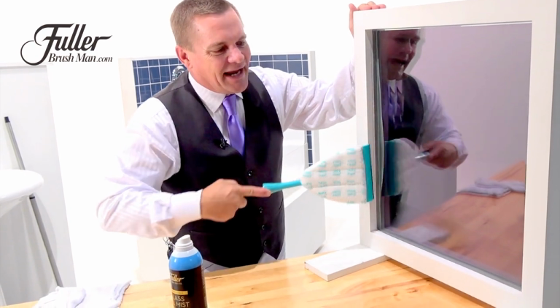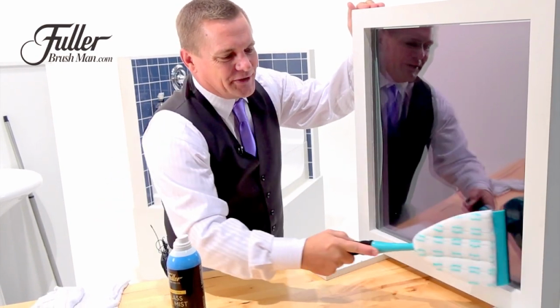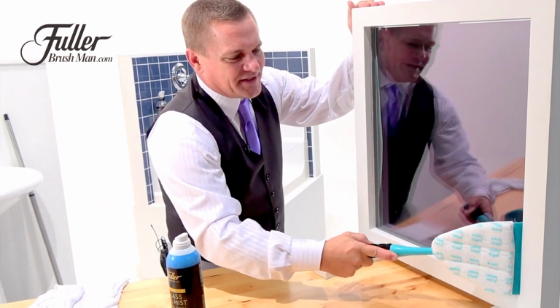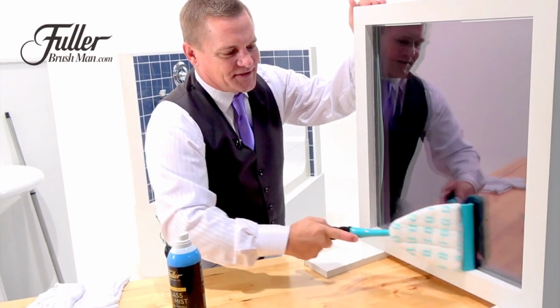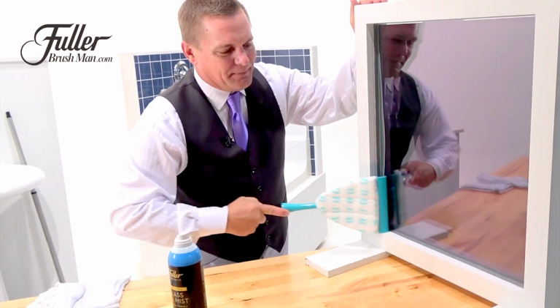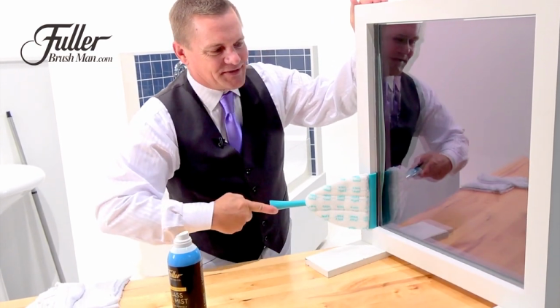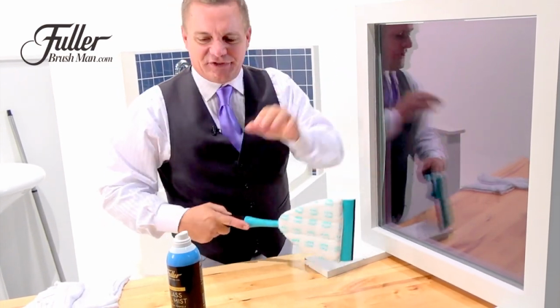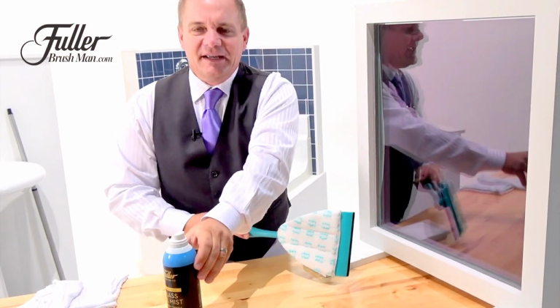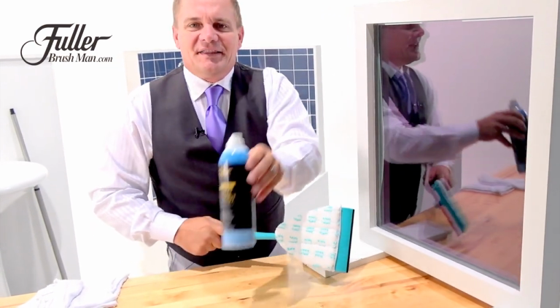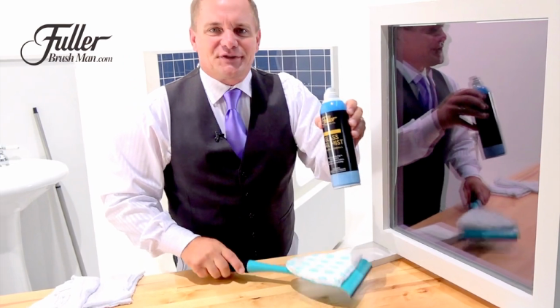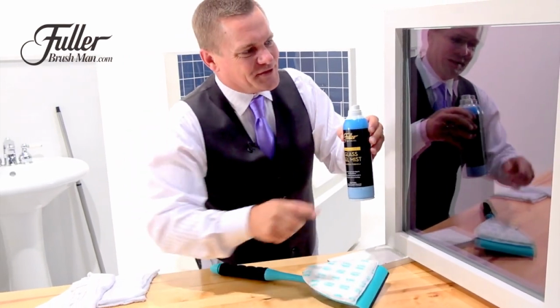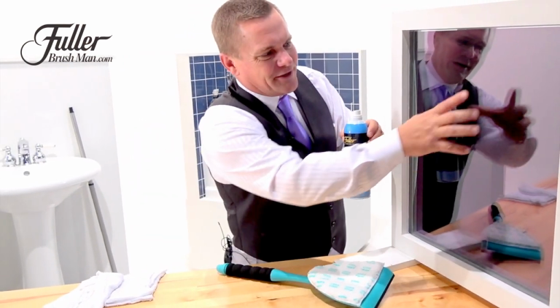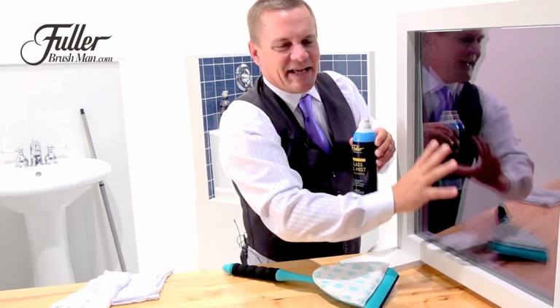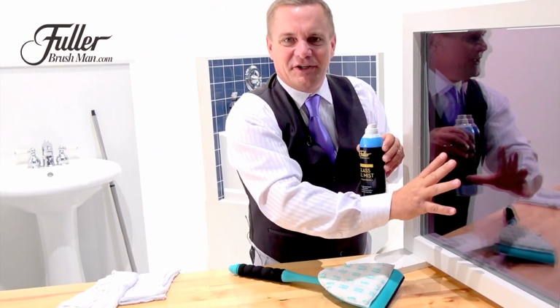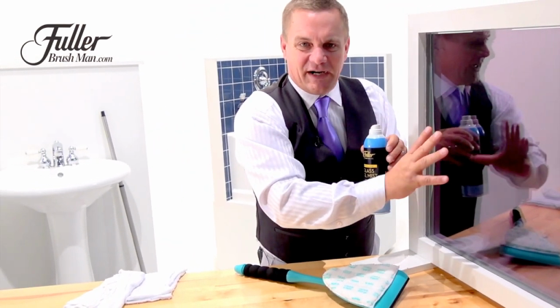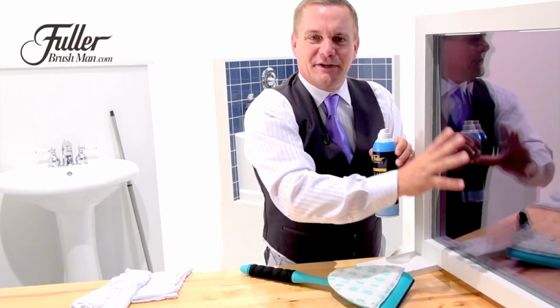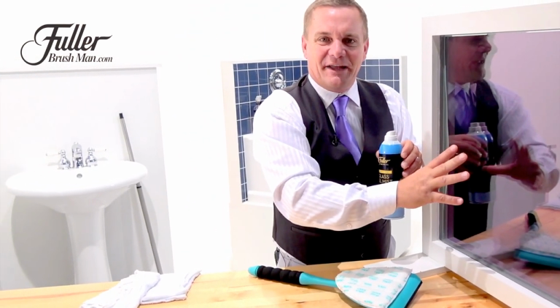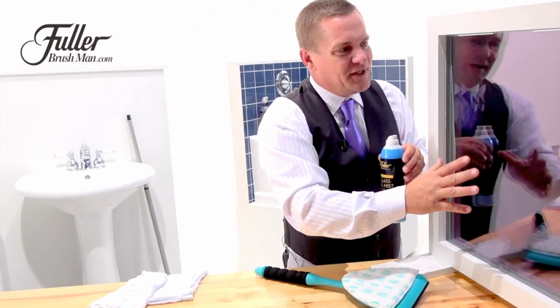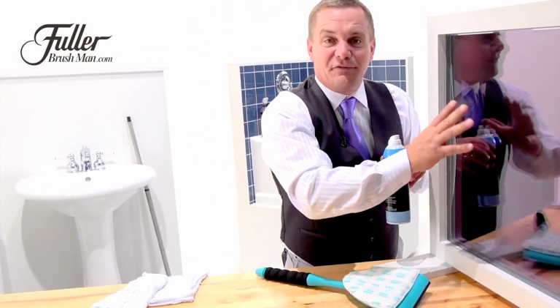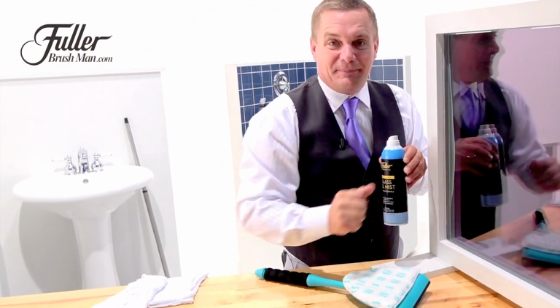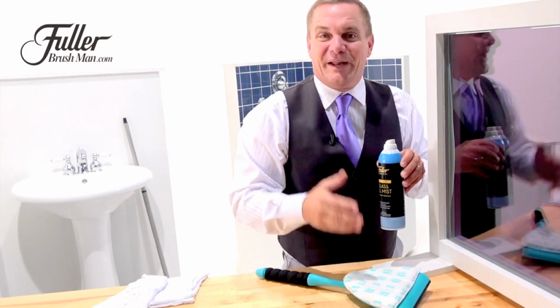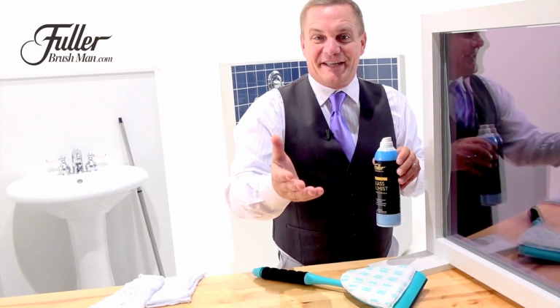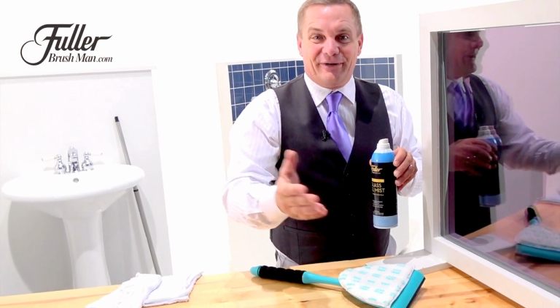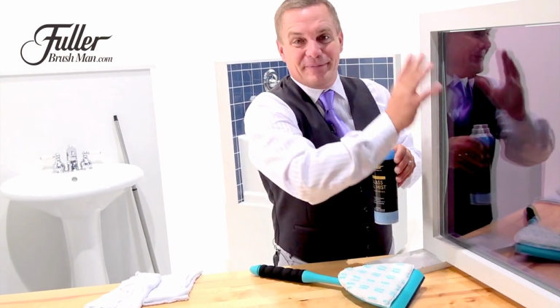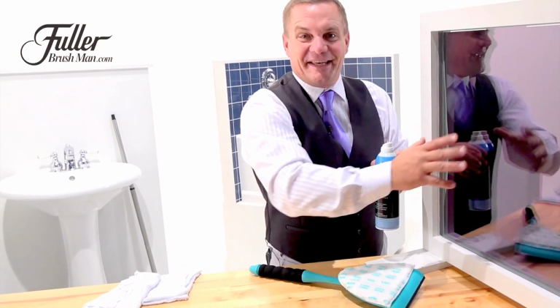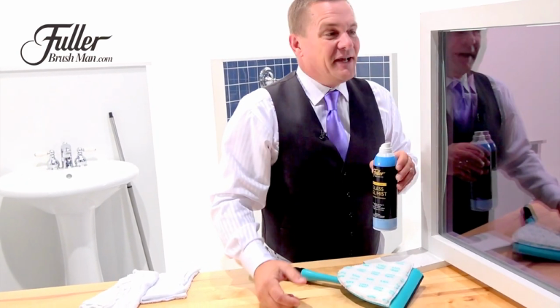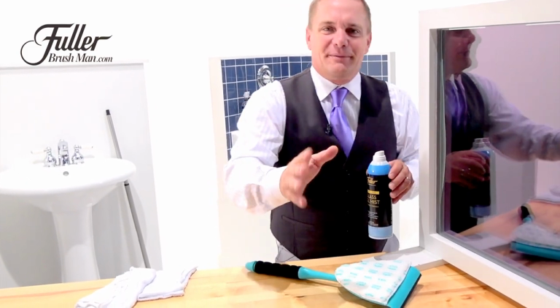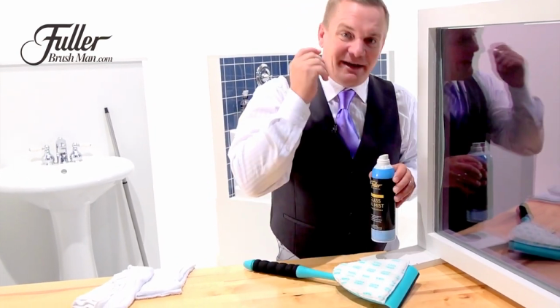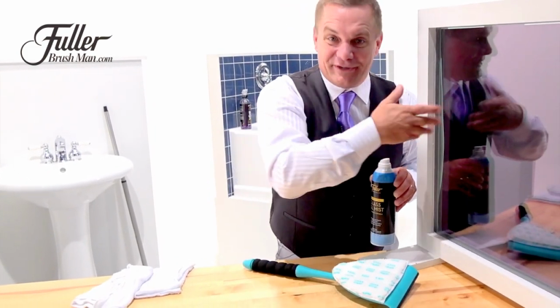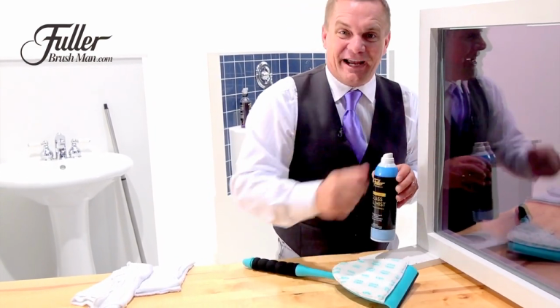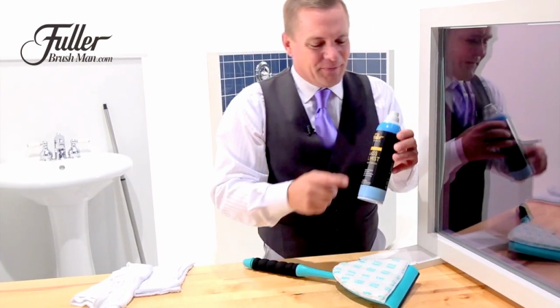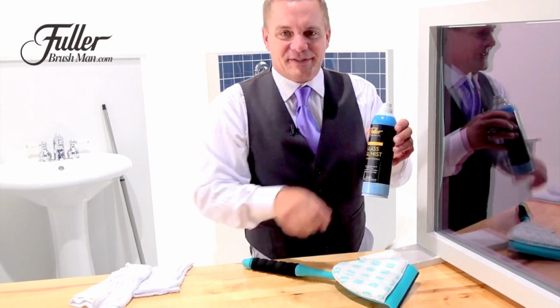And when you're using the Glass Gel Mist, this actually puts a barrier of protection on your mirrors in the bathroom so they'll fog up less after you take a shower. You'll be able to shave right after you take a shower when you use this.